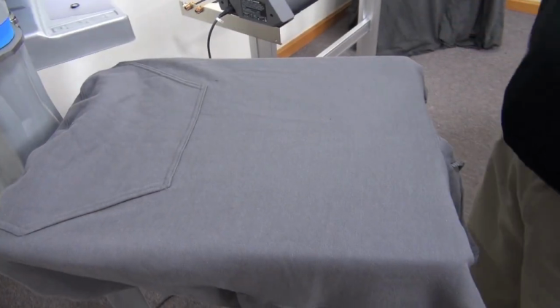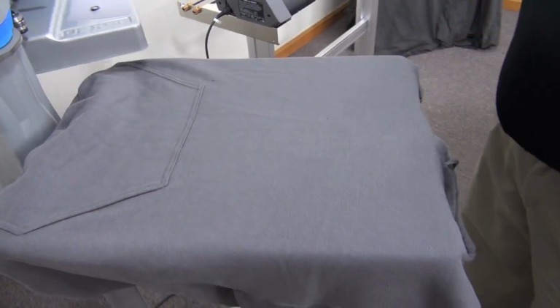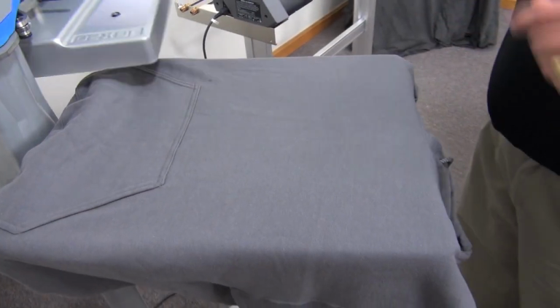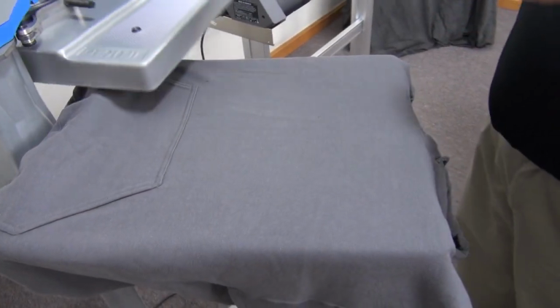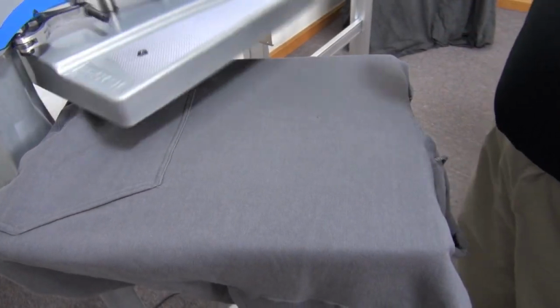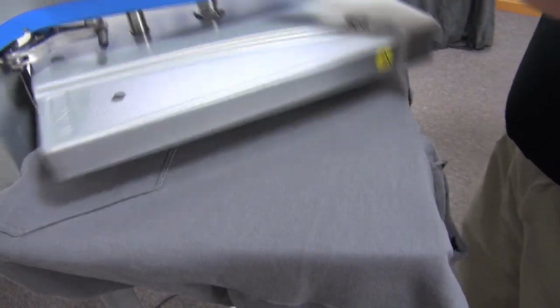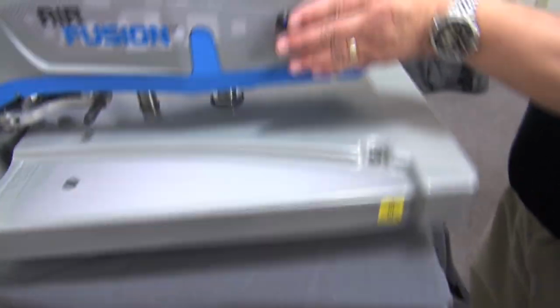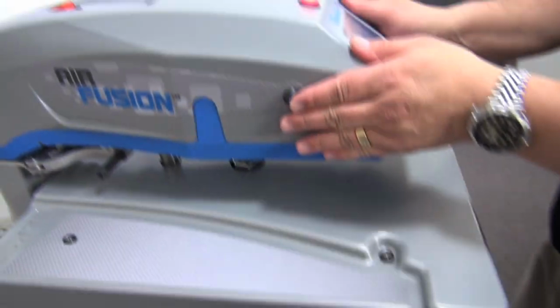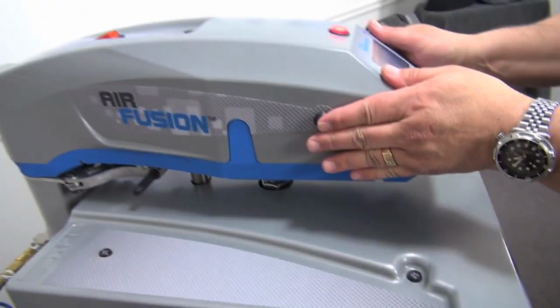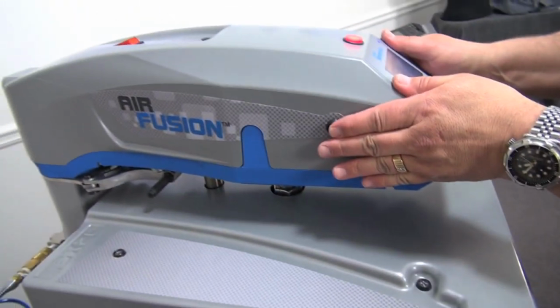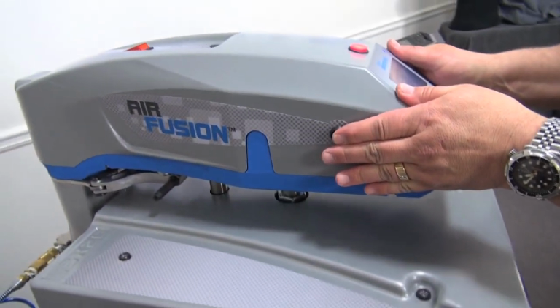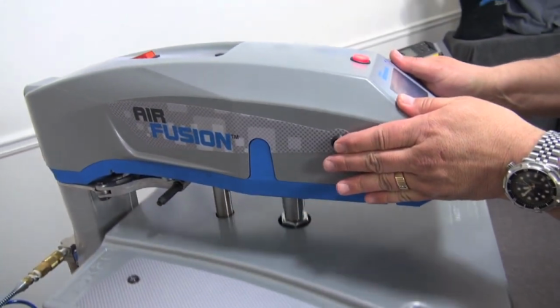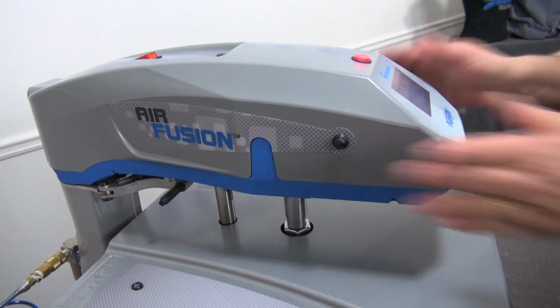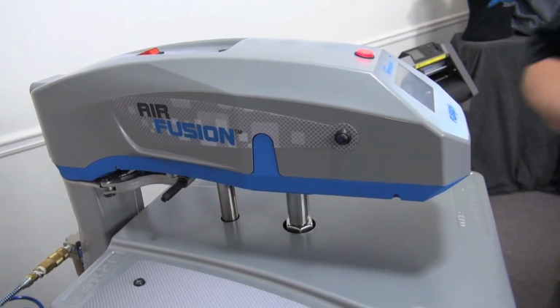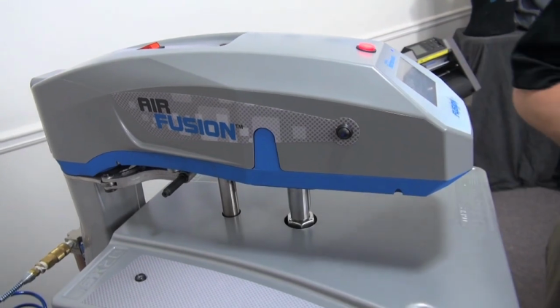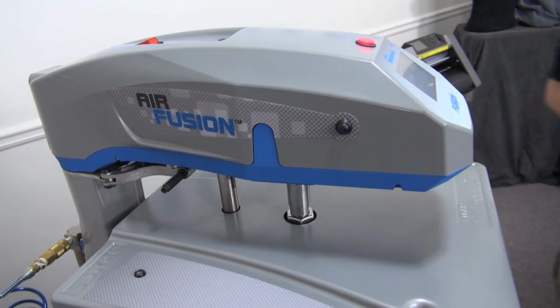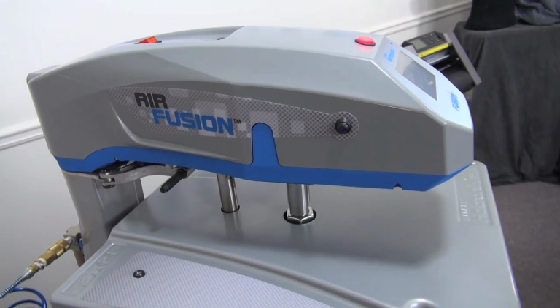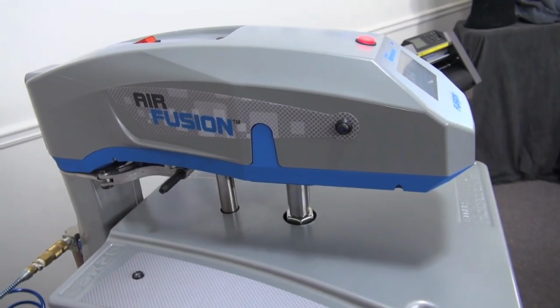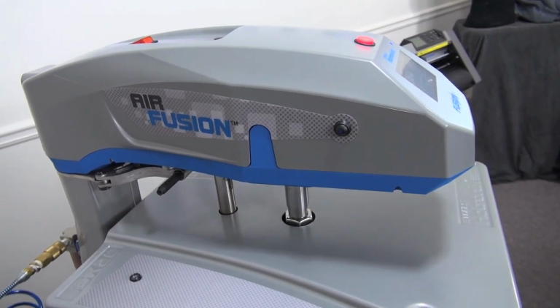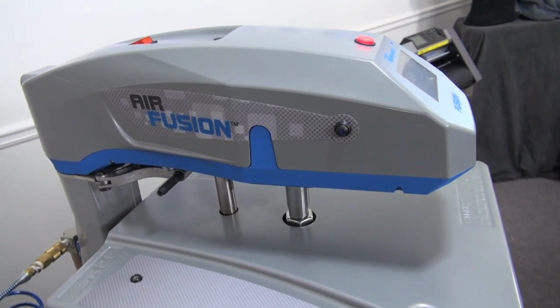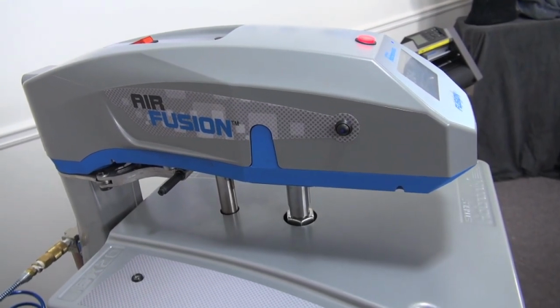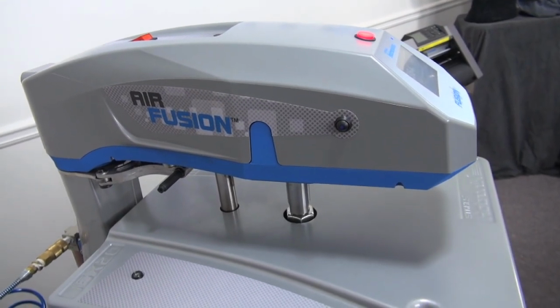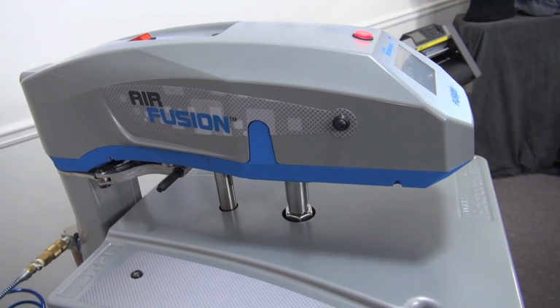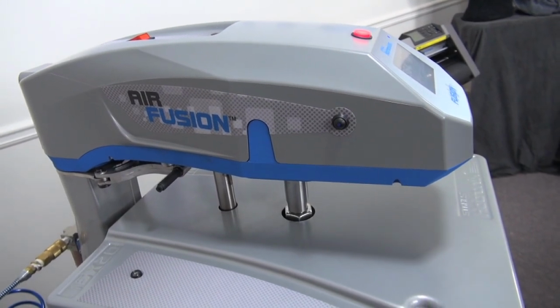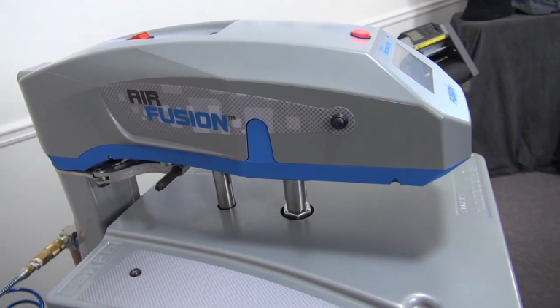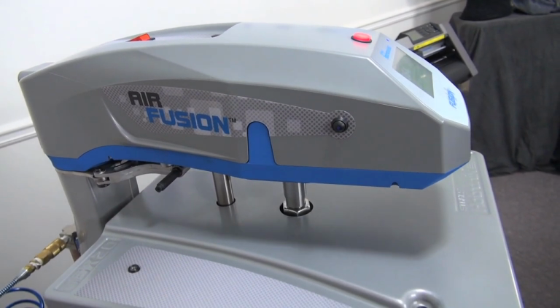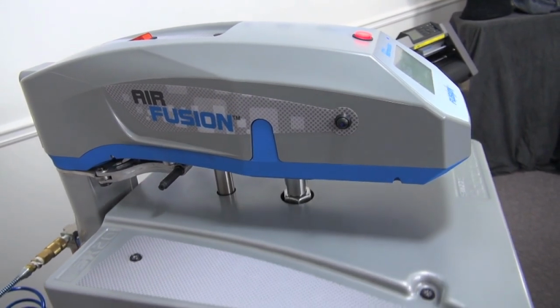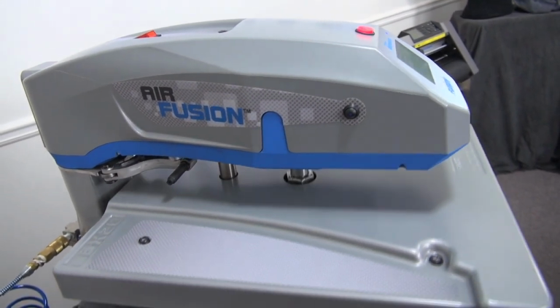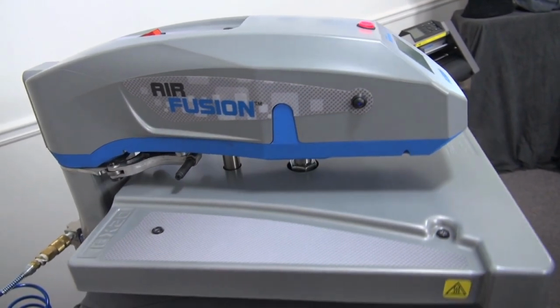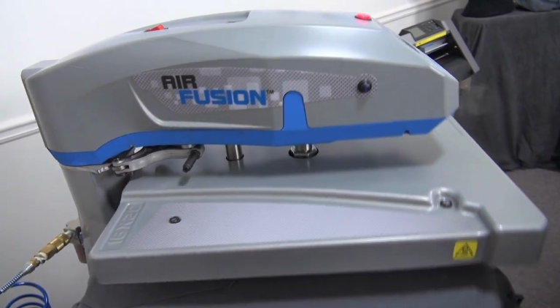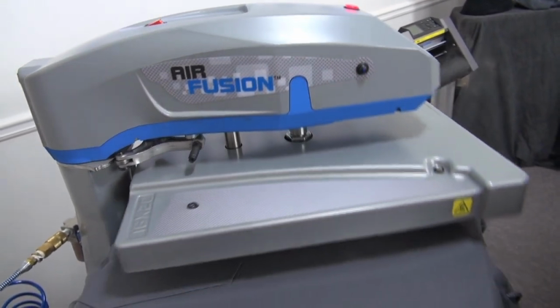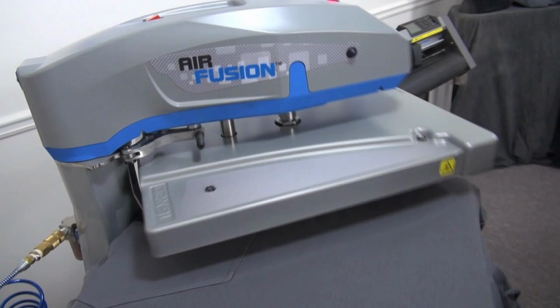Of course, every application needs to begin with a preheat to remove the moisture and wrinkles from the garment, to prepare it for a durable, long-lasting application.